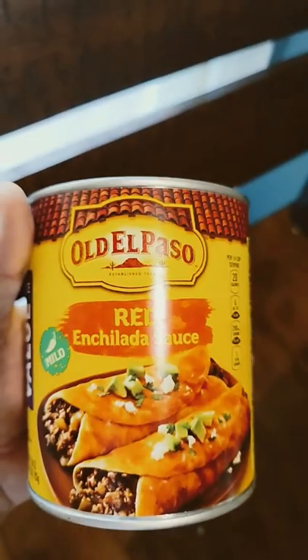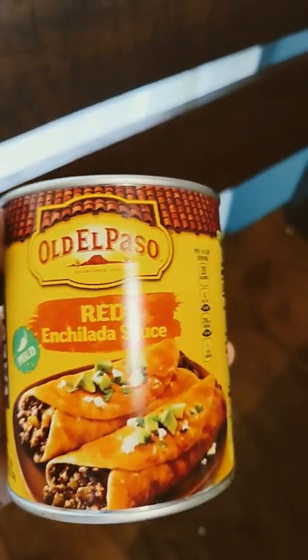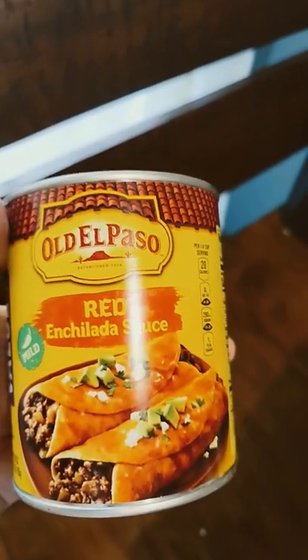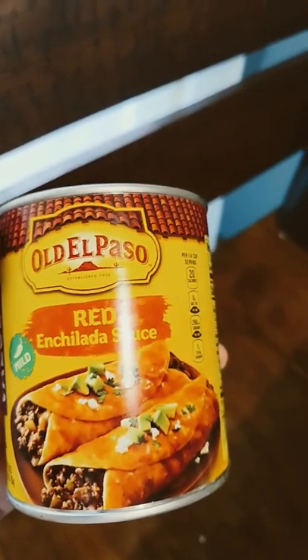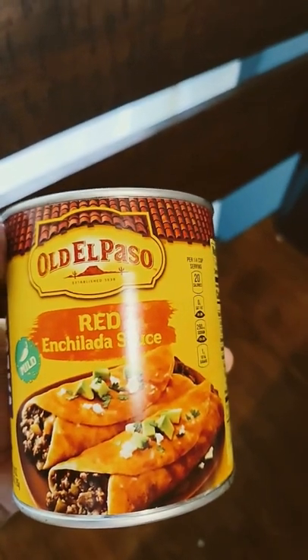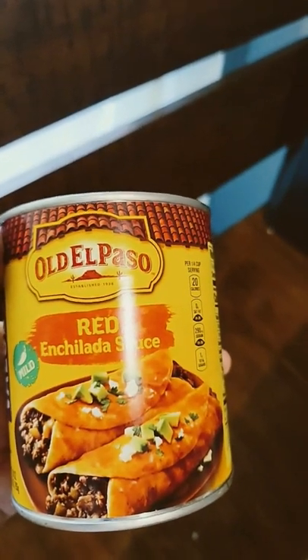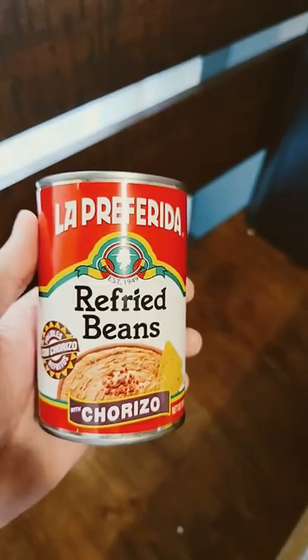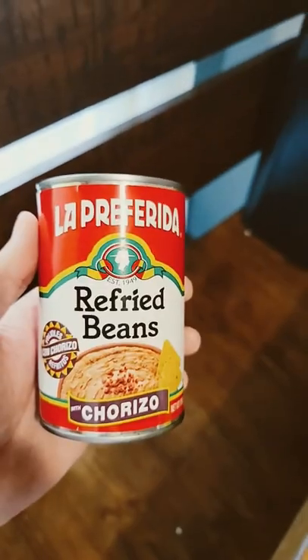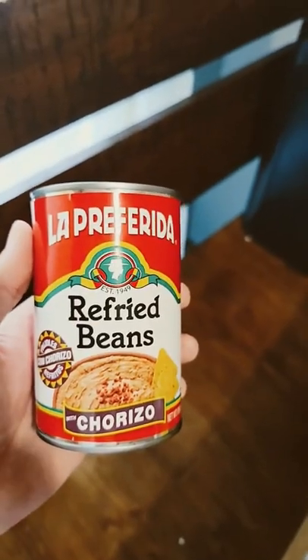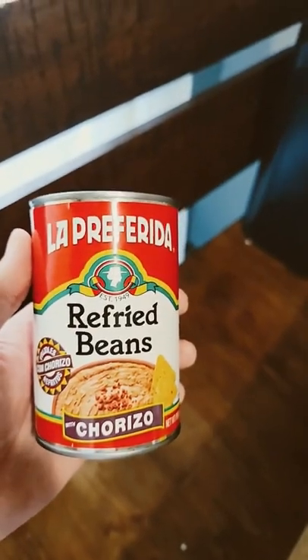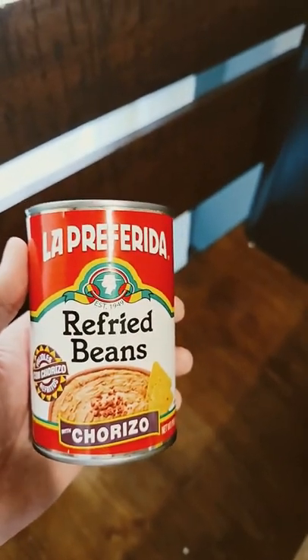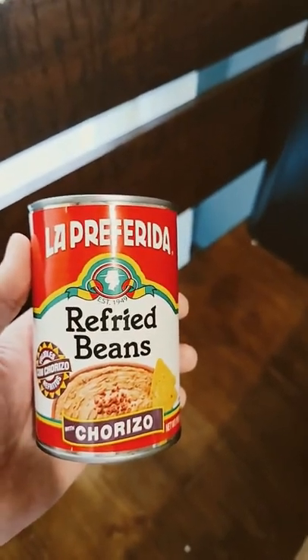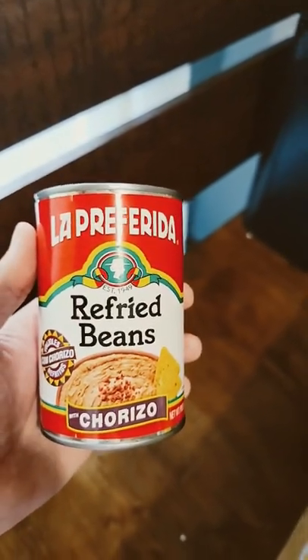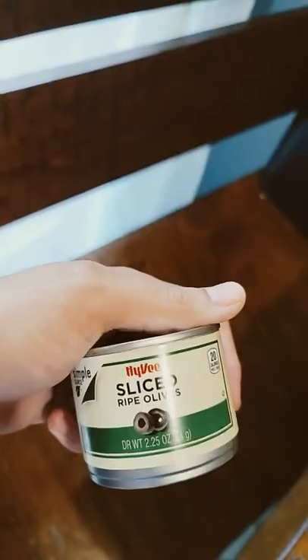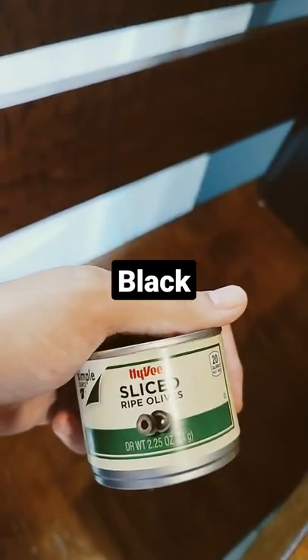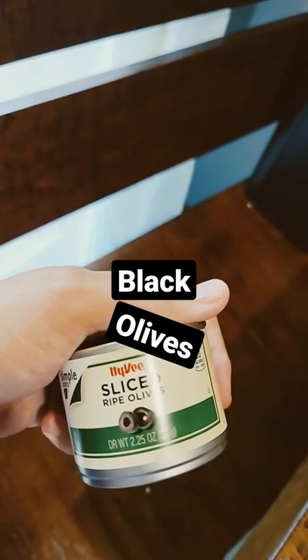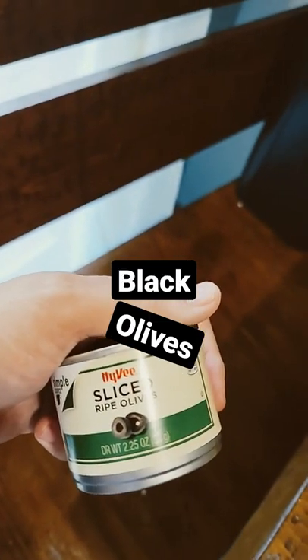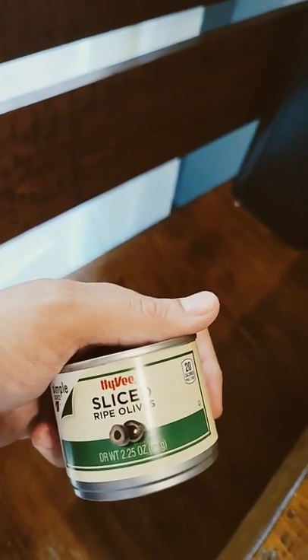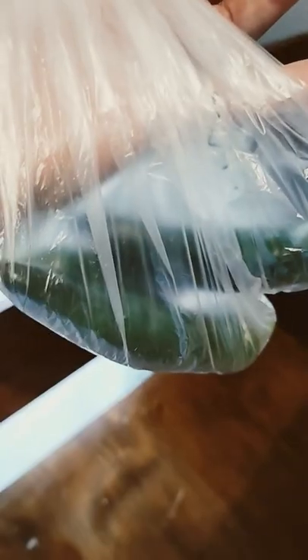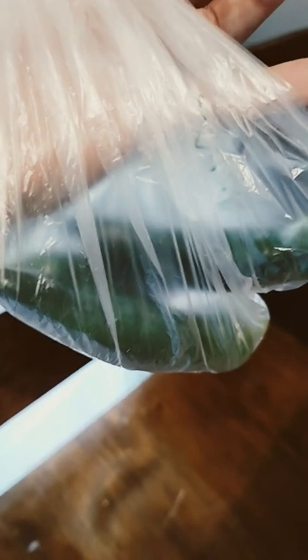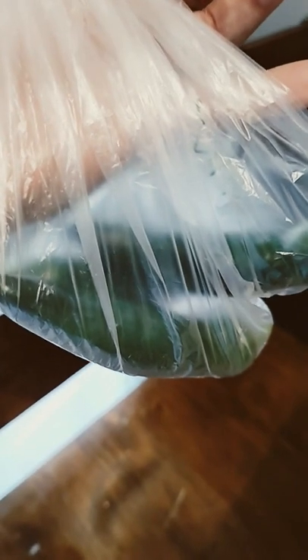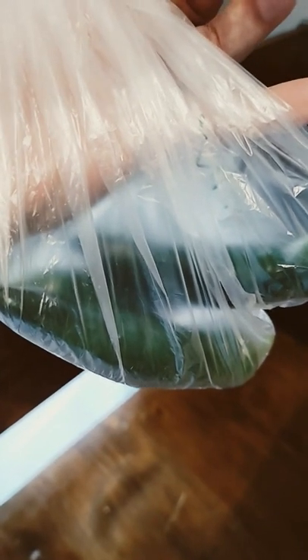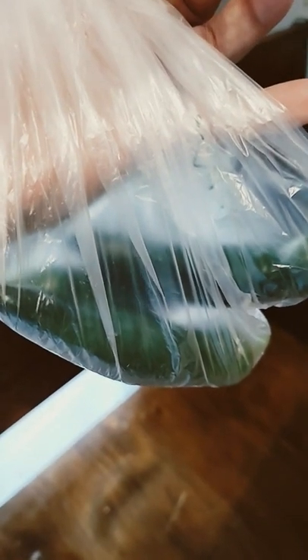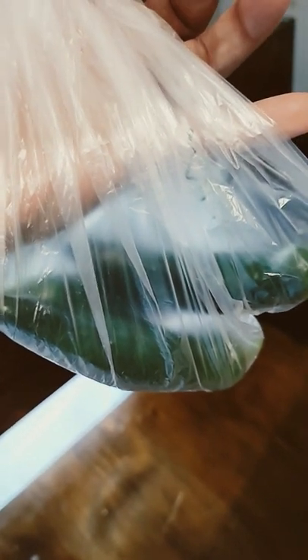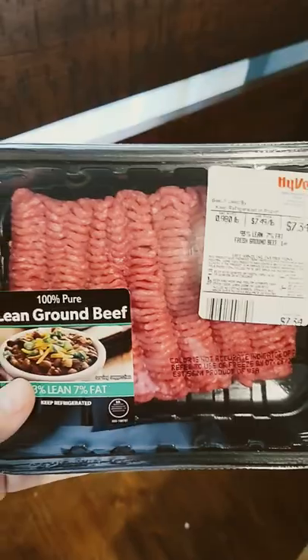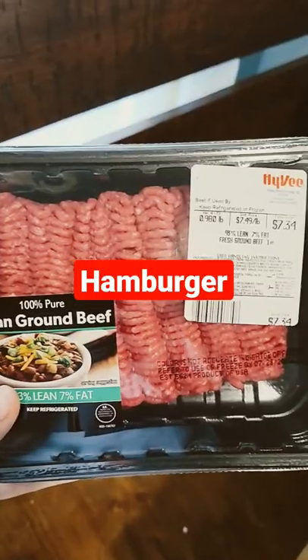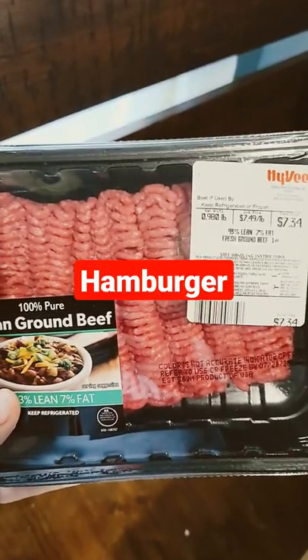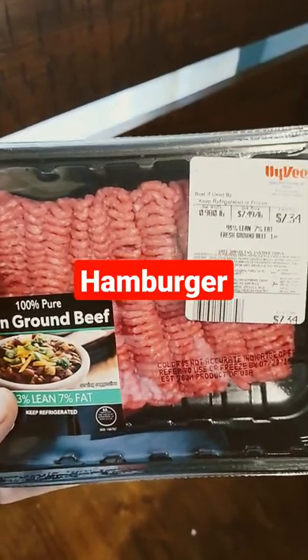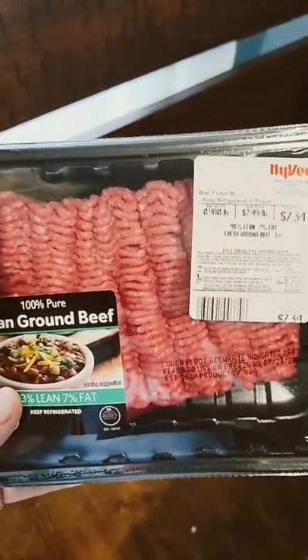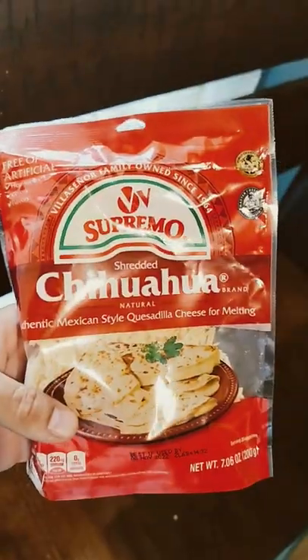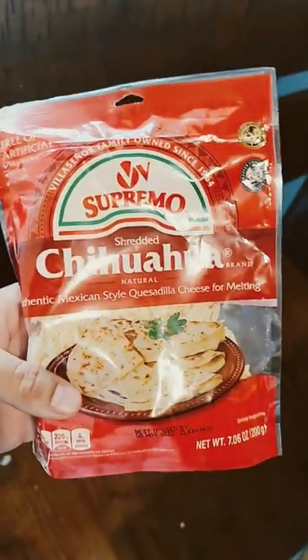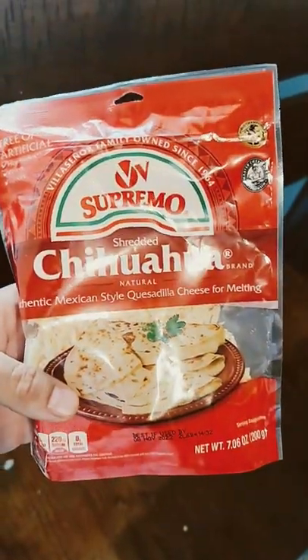Red enchilada sauce. Chorizo refried beans. Sliced olives. Jalapeños in a bag. Hamburger meat. Chihuahua cheese.